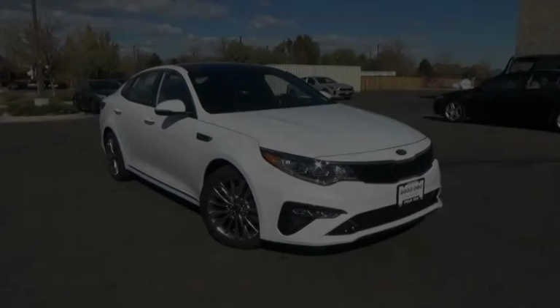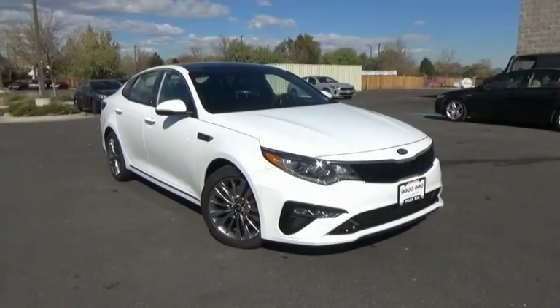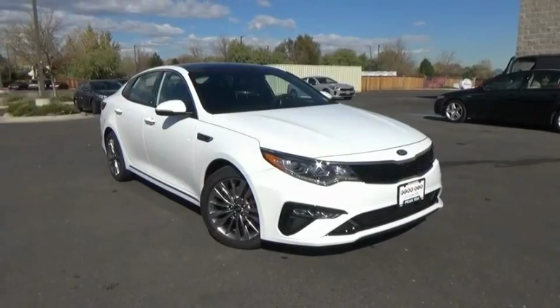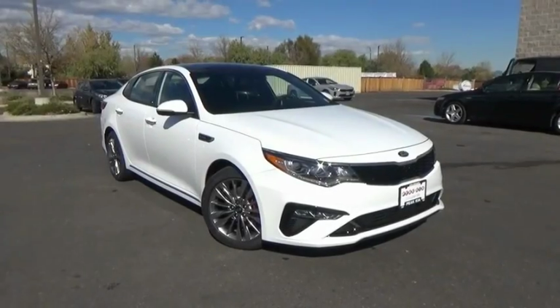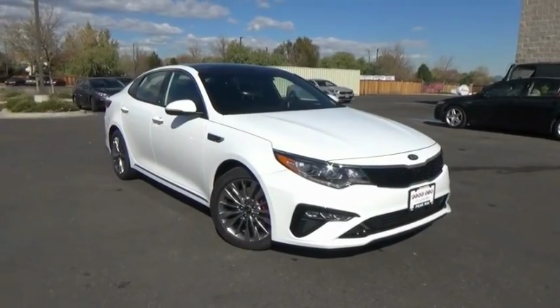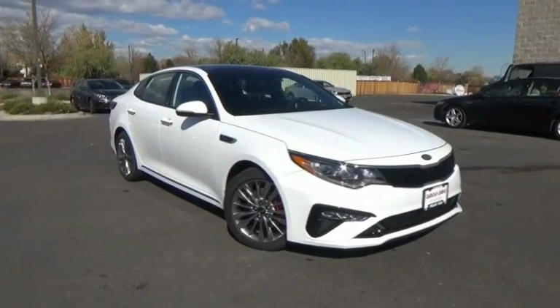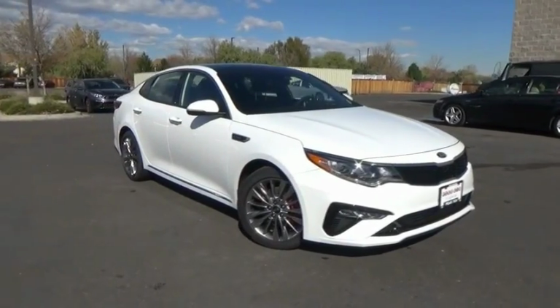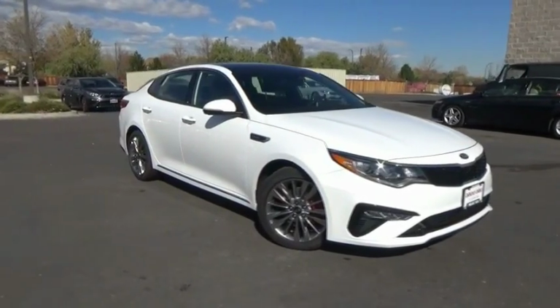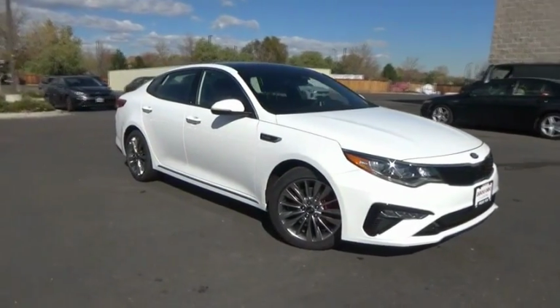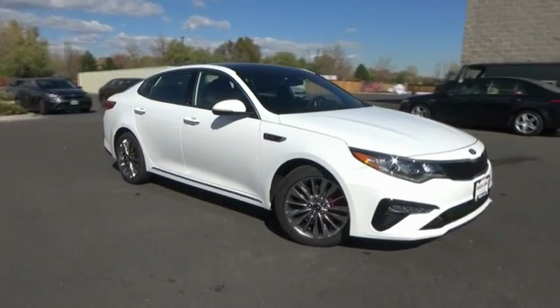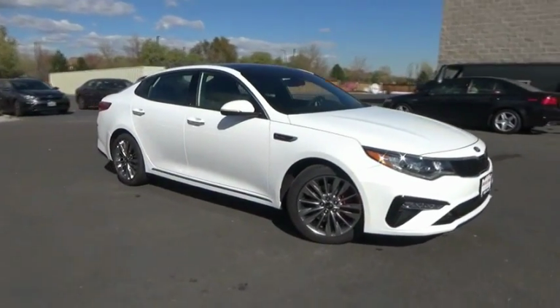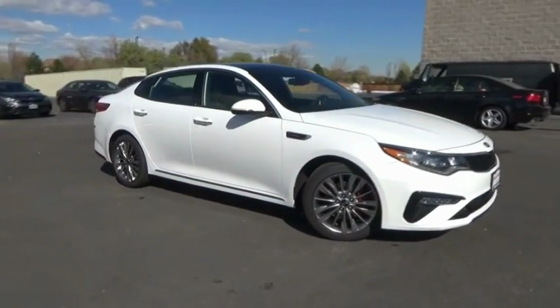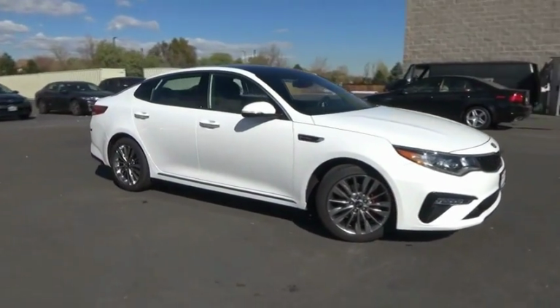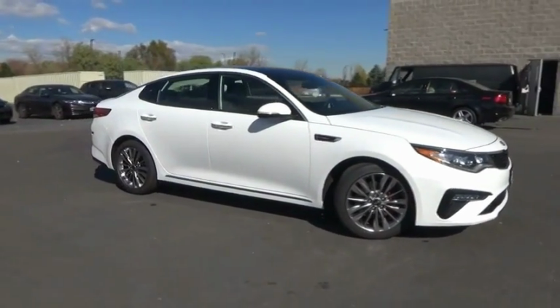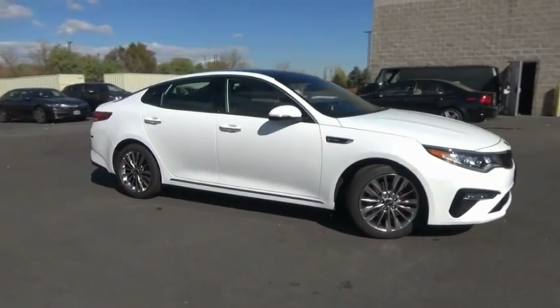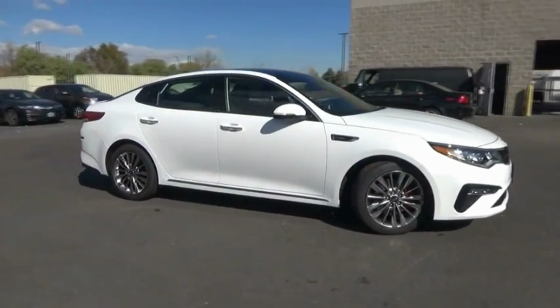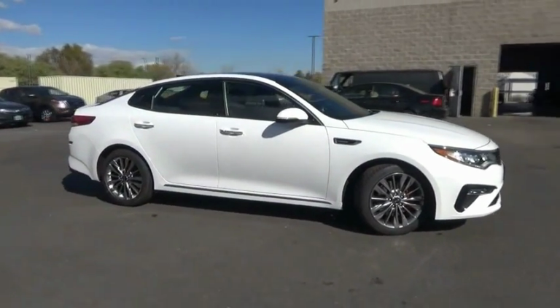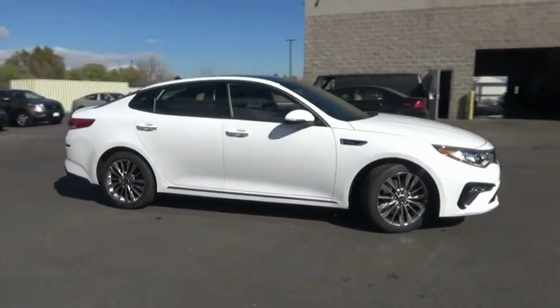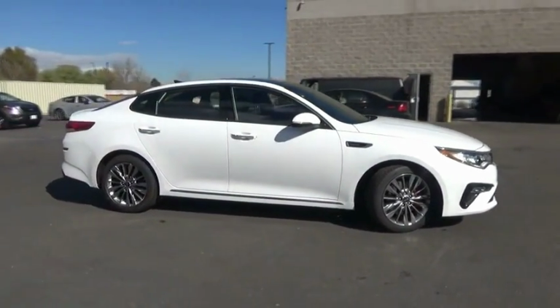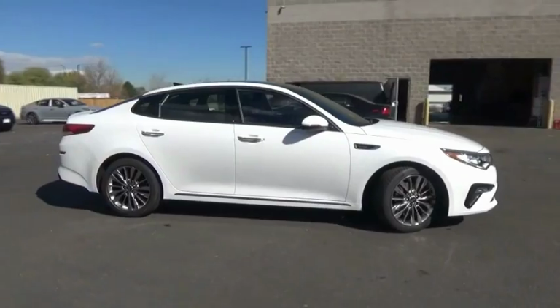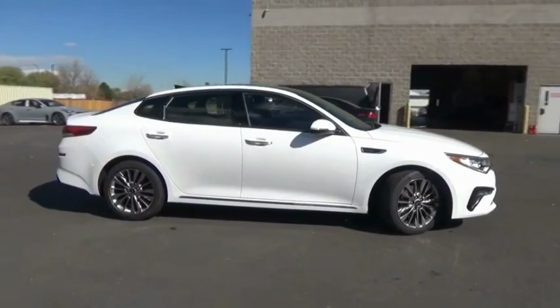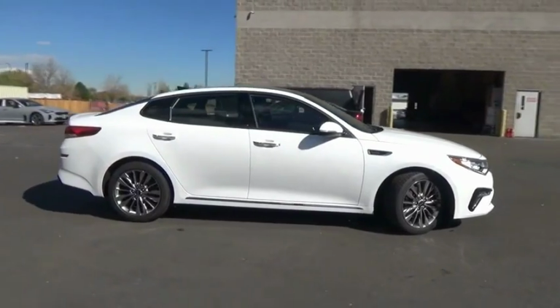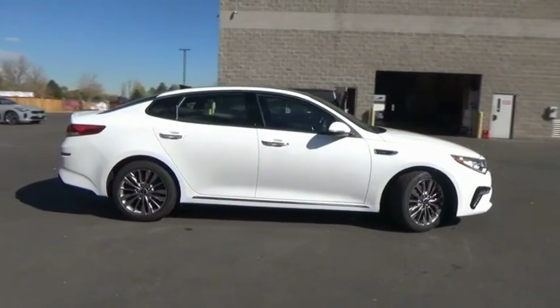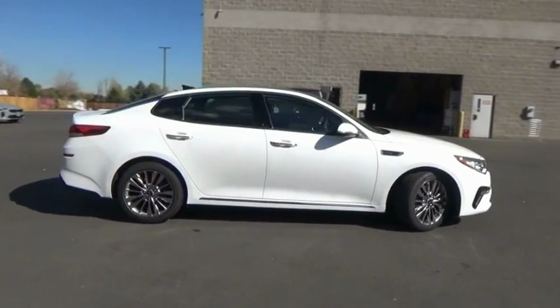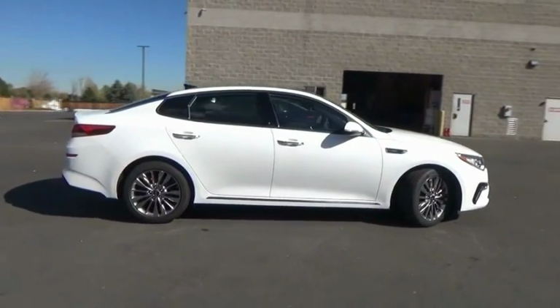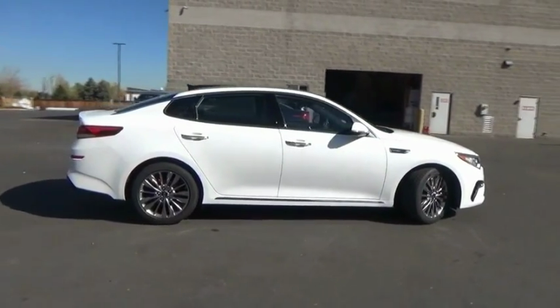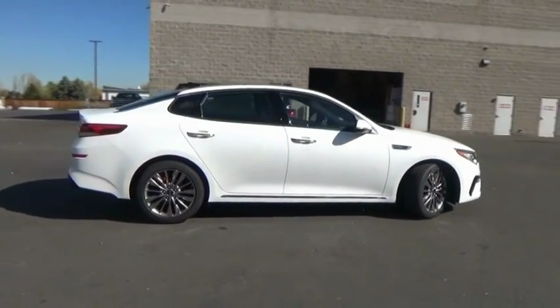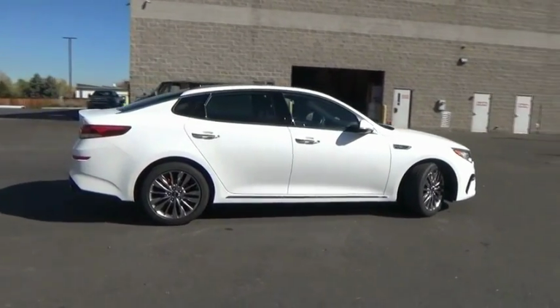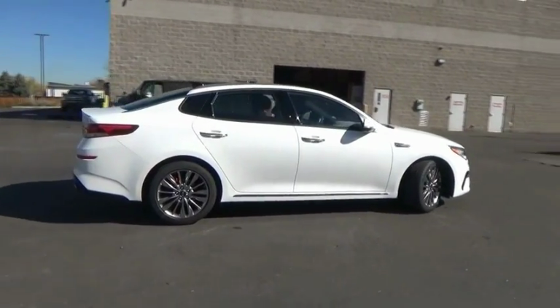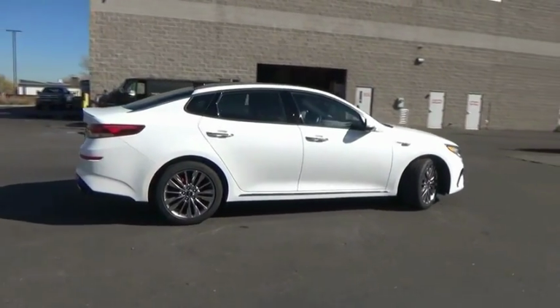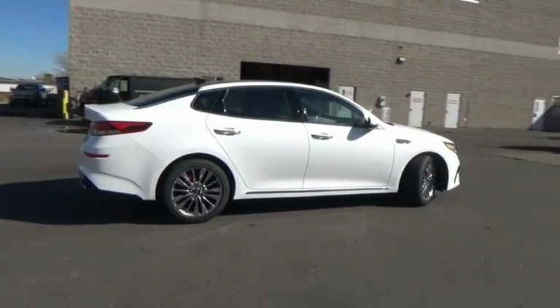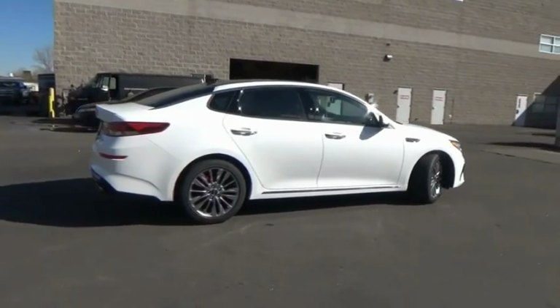Come test drive the 2019 Optima. The all-new Kia Optima offers a new level of style and performance features from Kia.